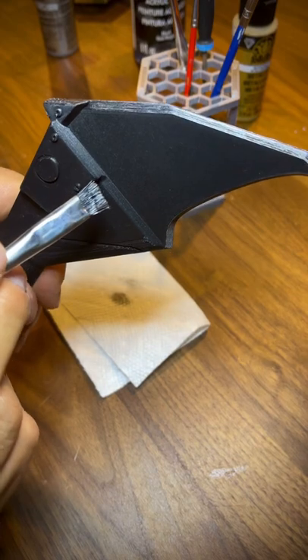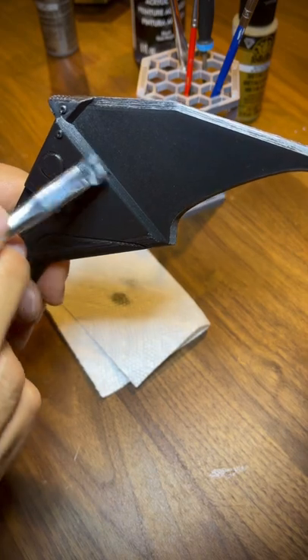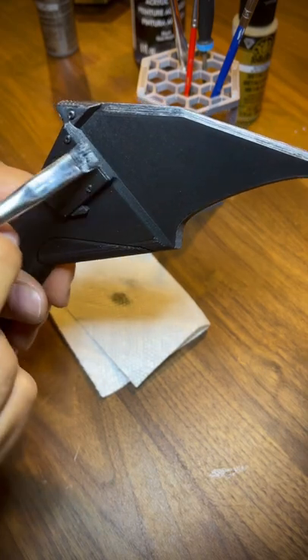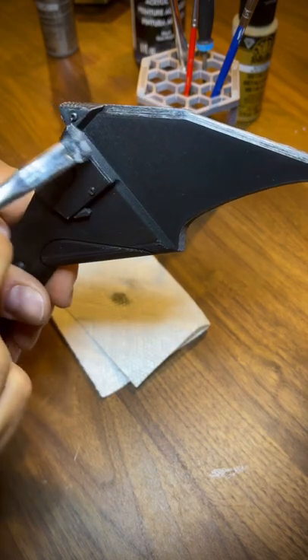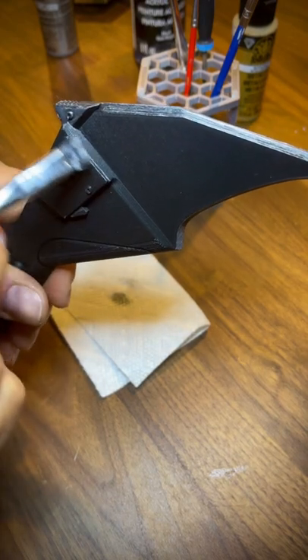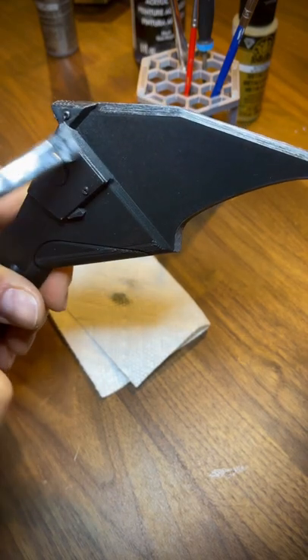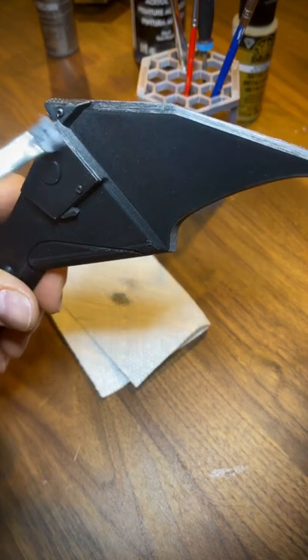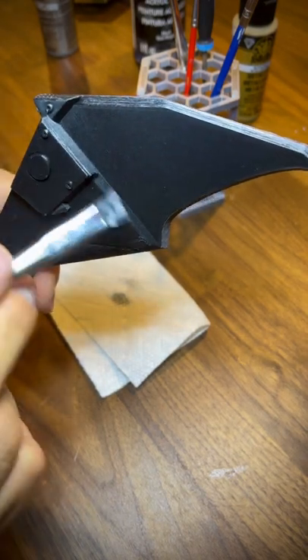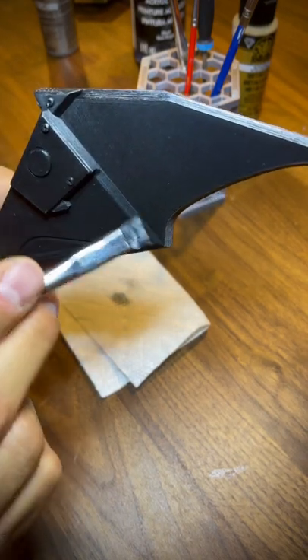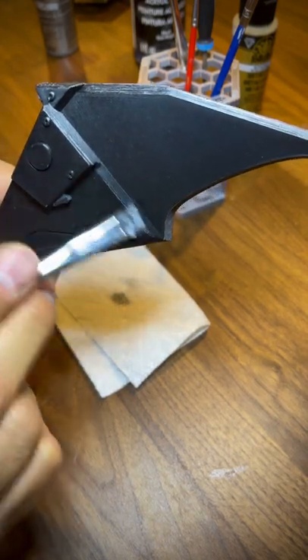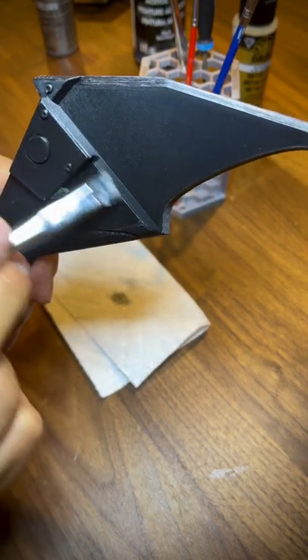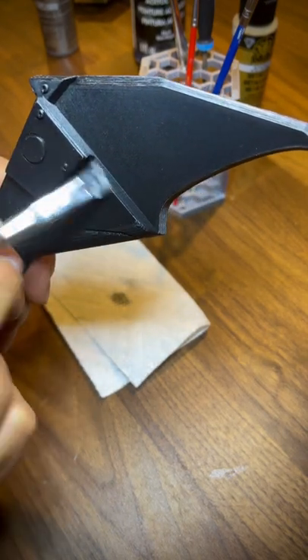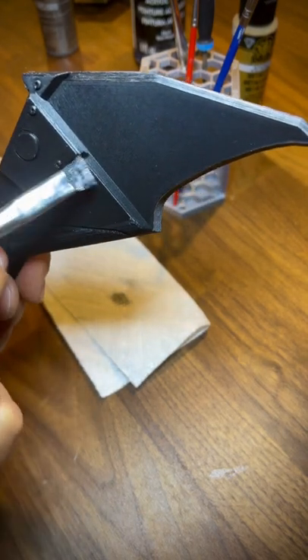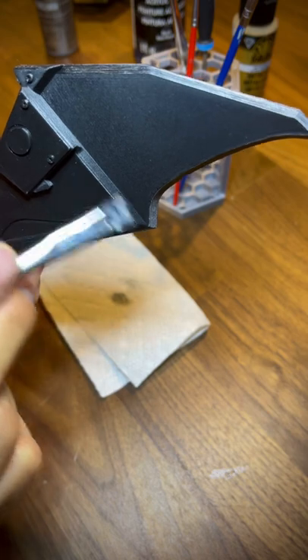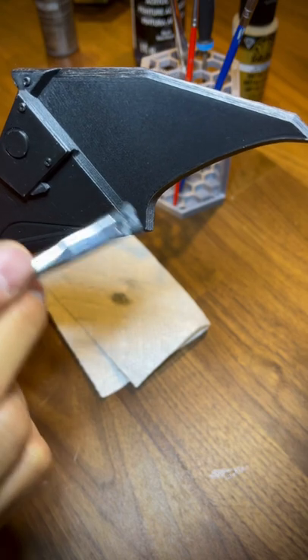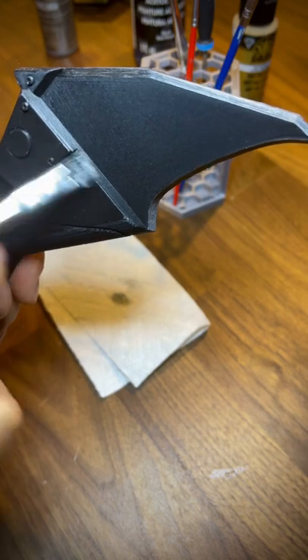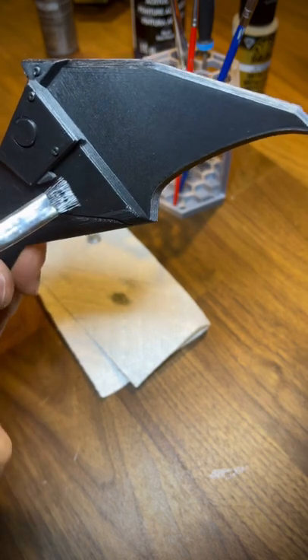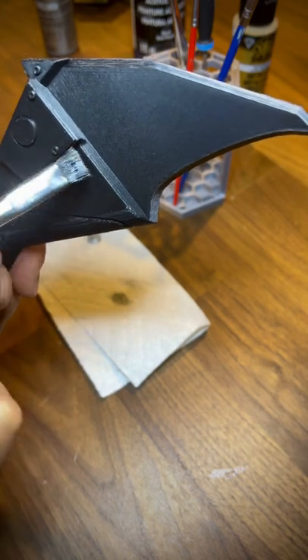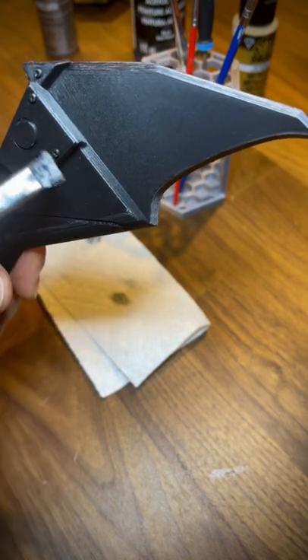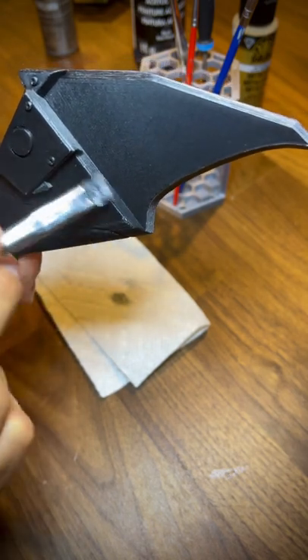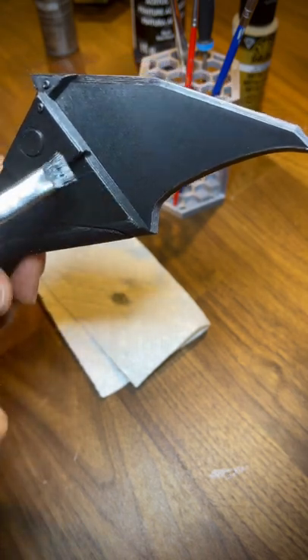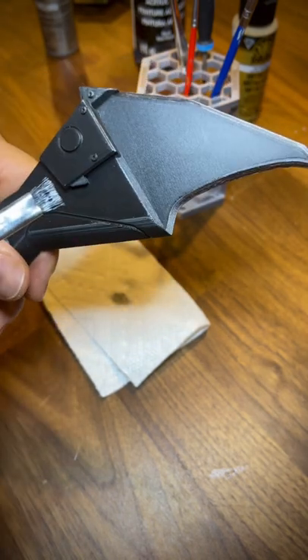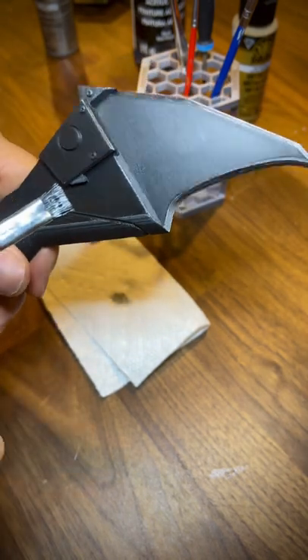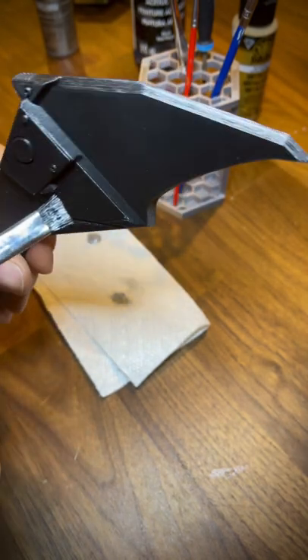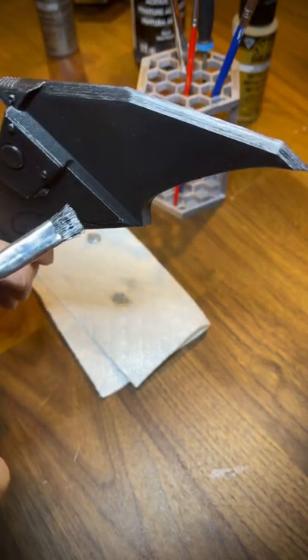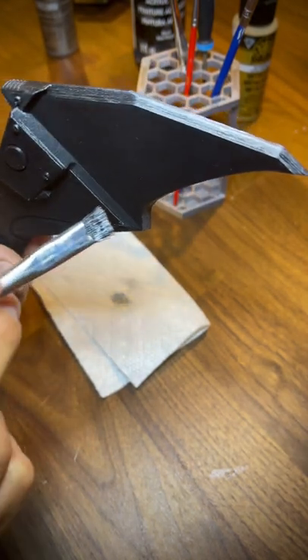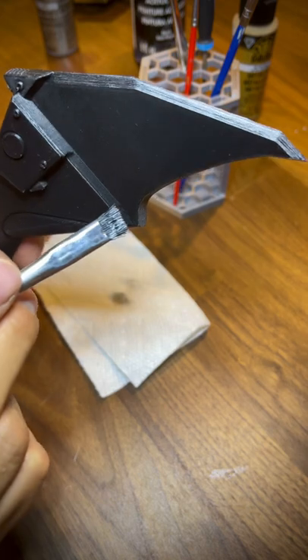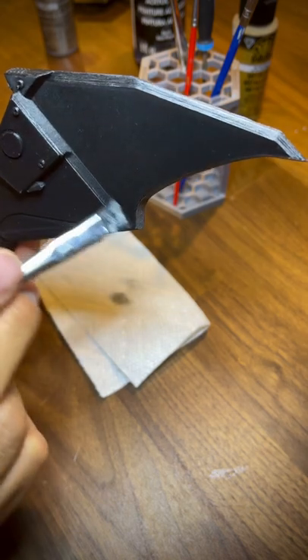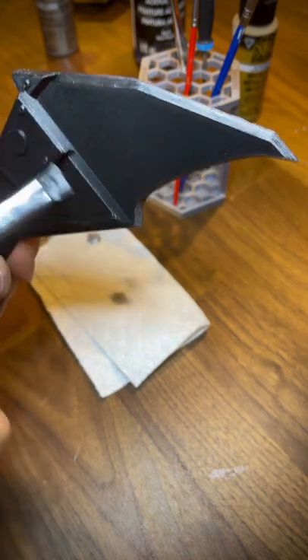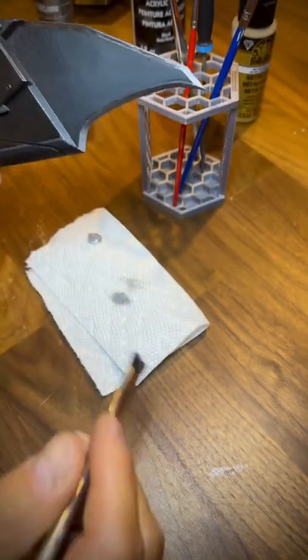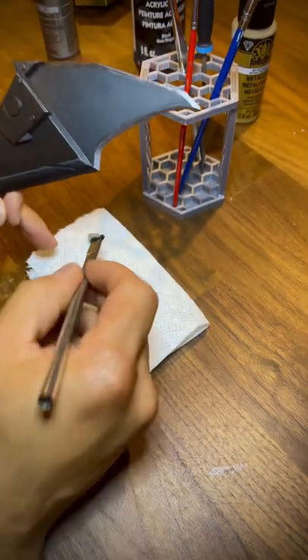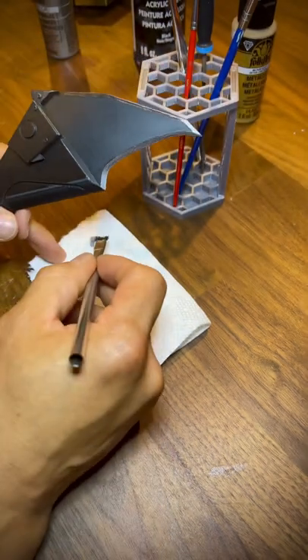I just kind of like to brush along the edges to give it that little sheen of paint rub-off, if you're trying to do a subtle effect.